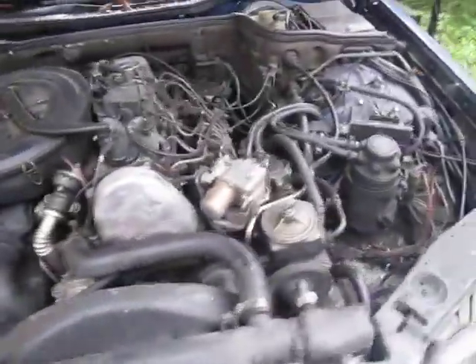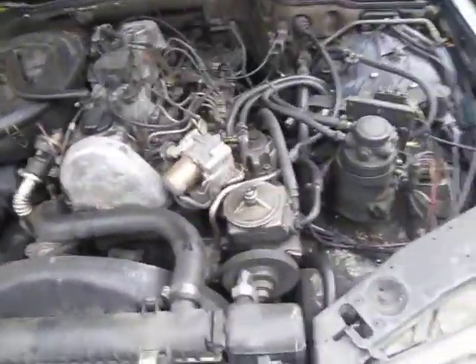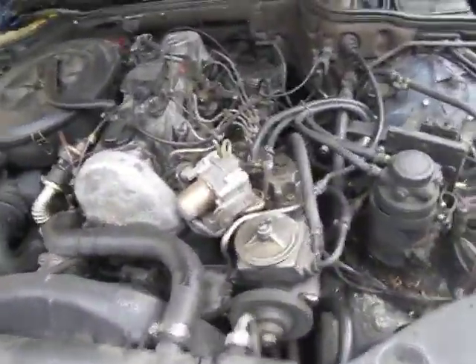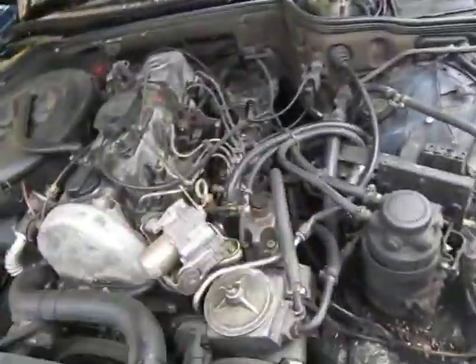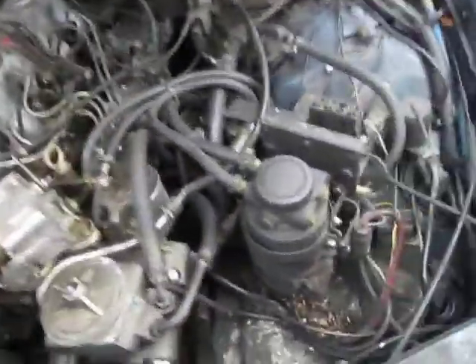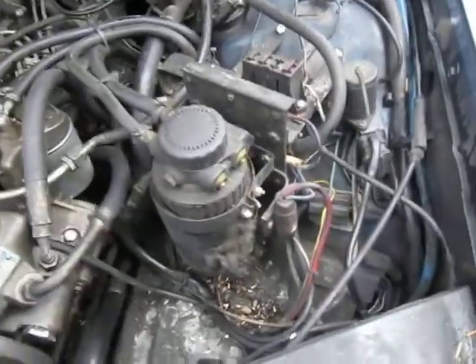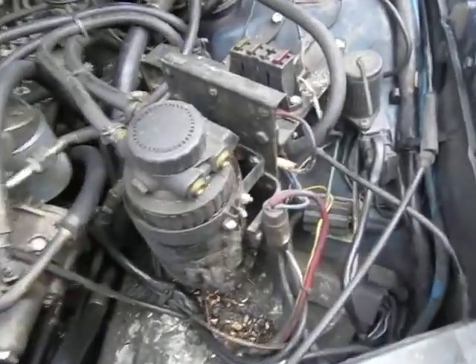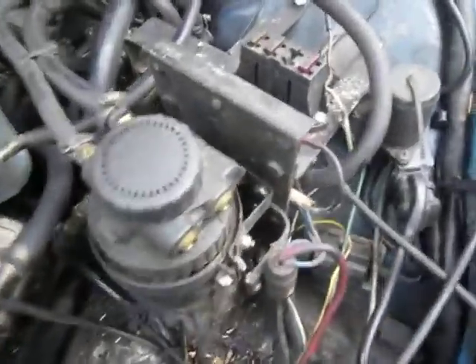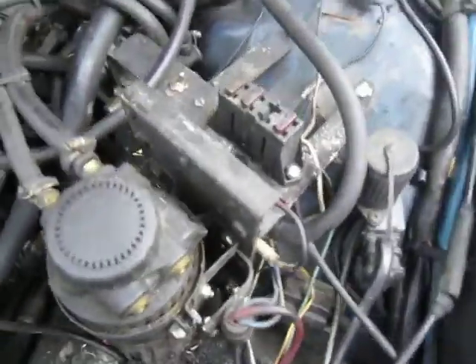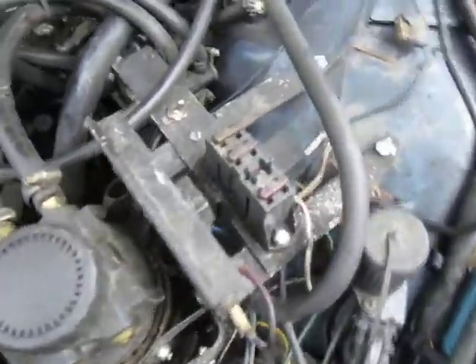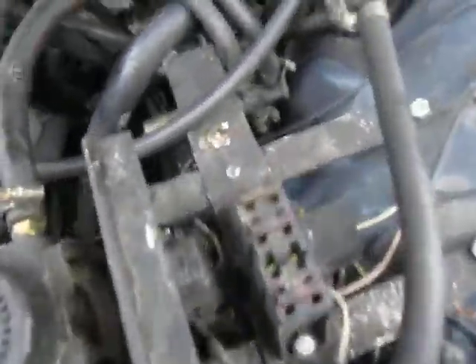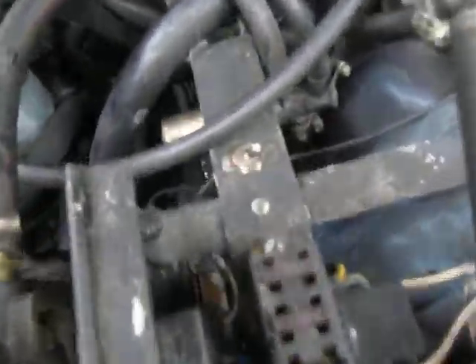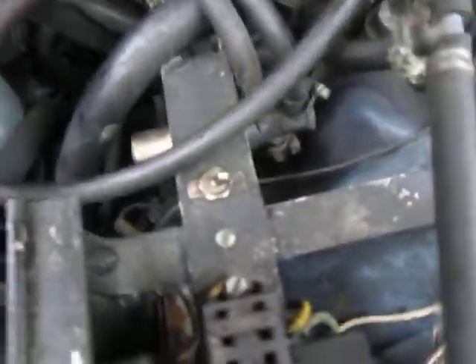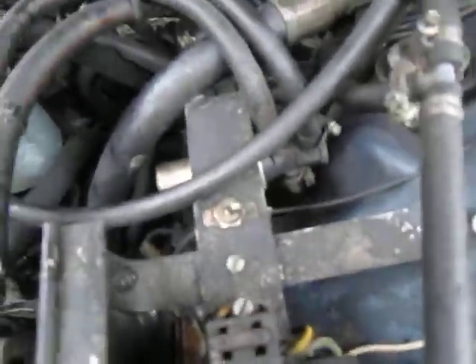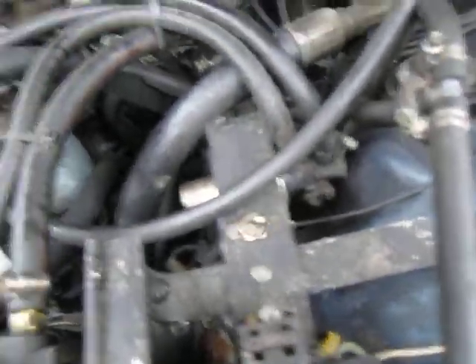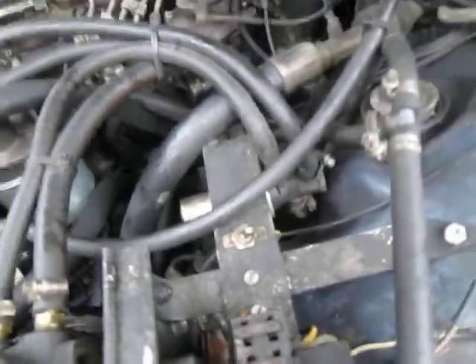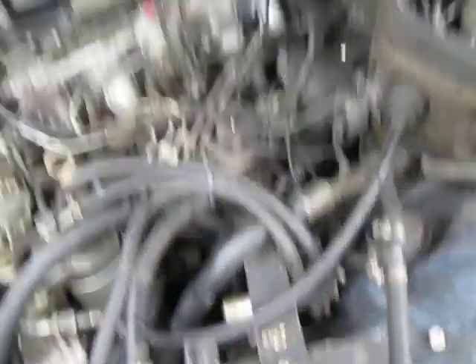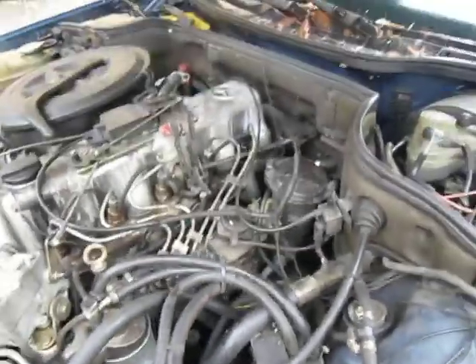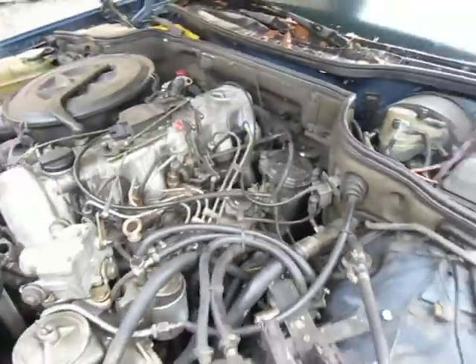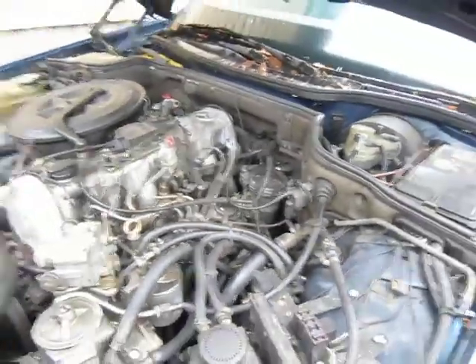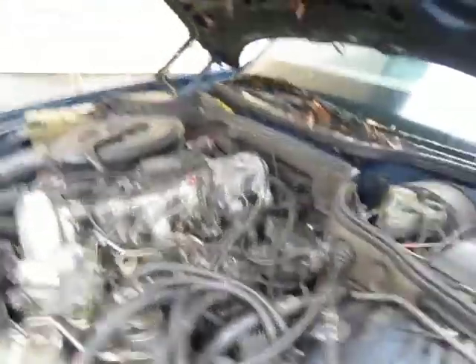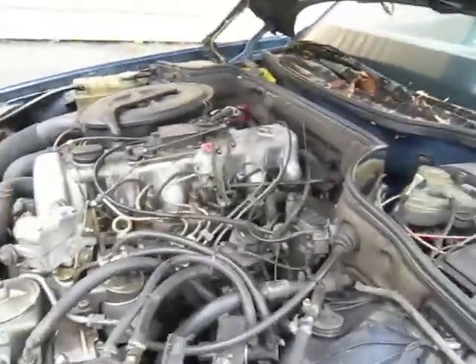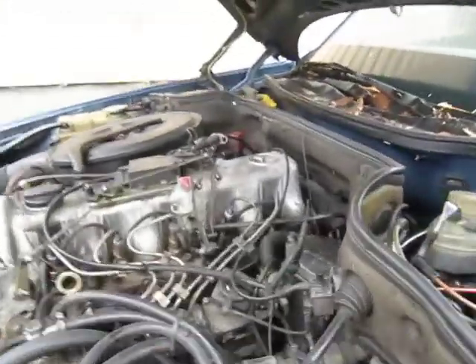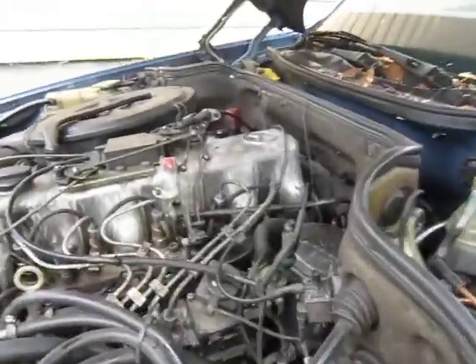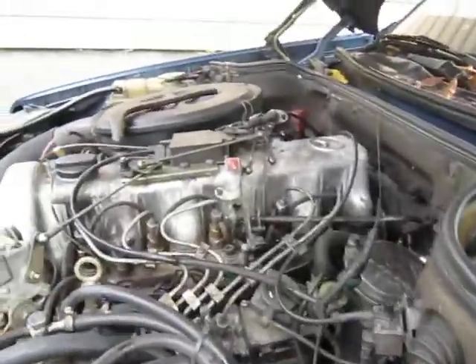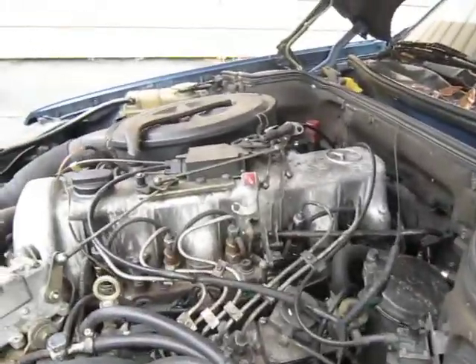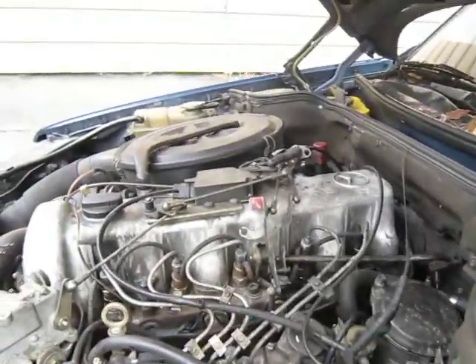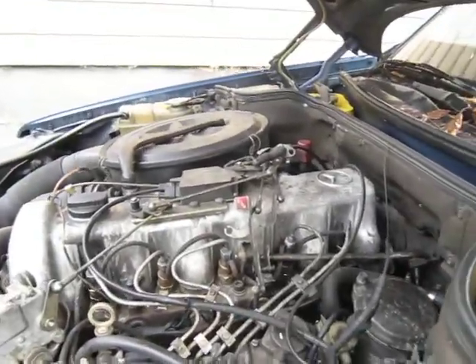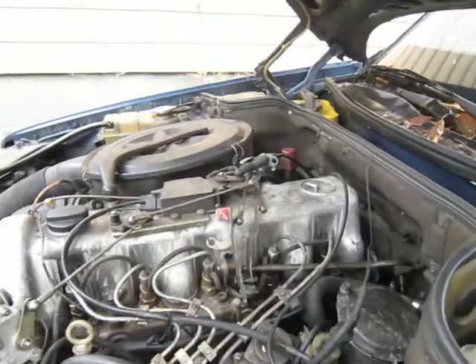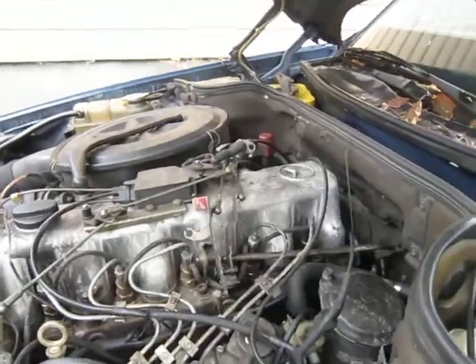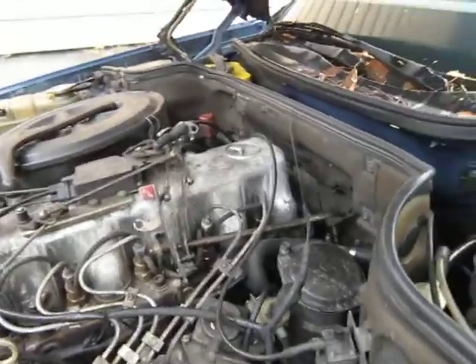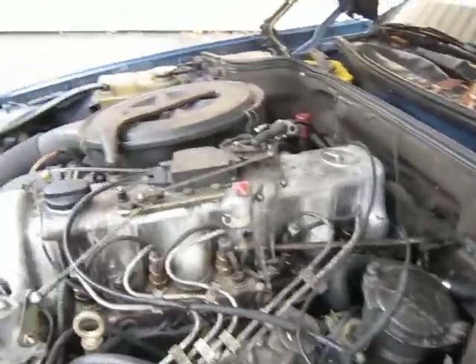There she is. You can see here is the vegetable oil system. Currently I have it marked as off because I've been only running on diesel. When I decided to store it here, it sat using diesel — no vegetable oil at the time.